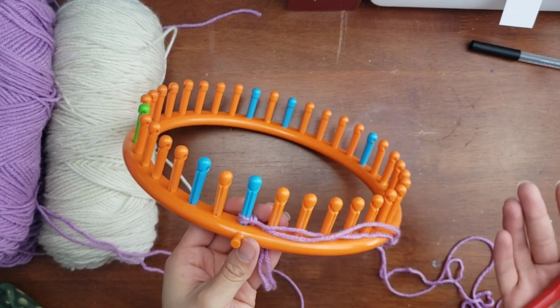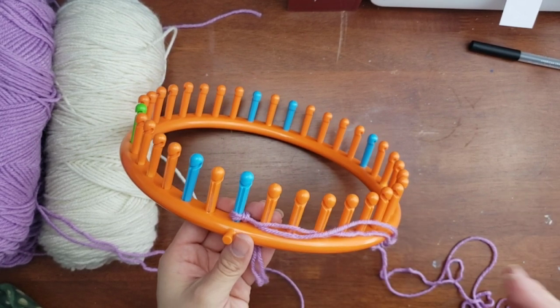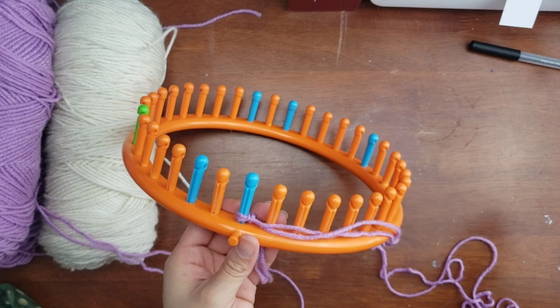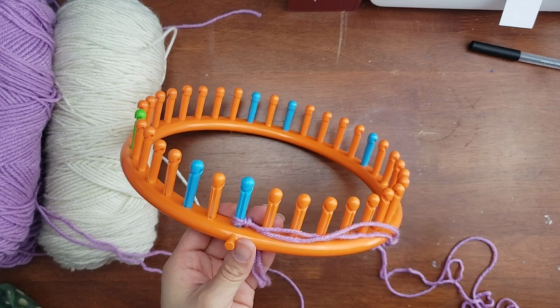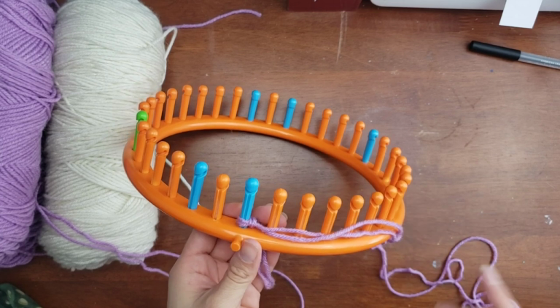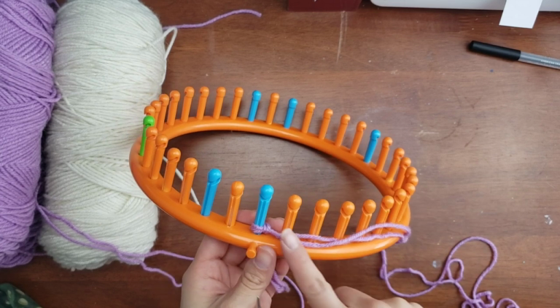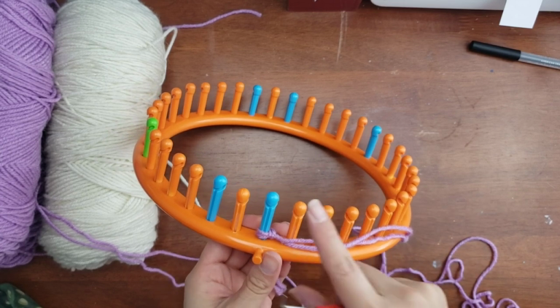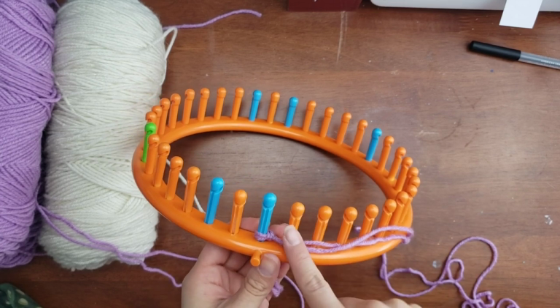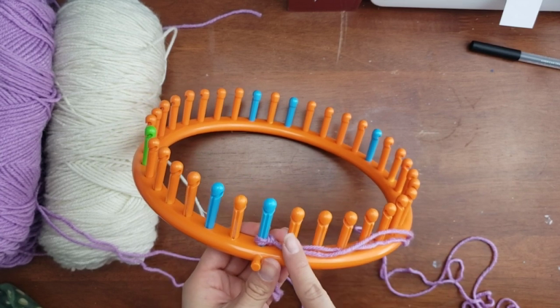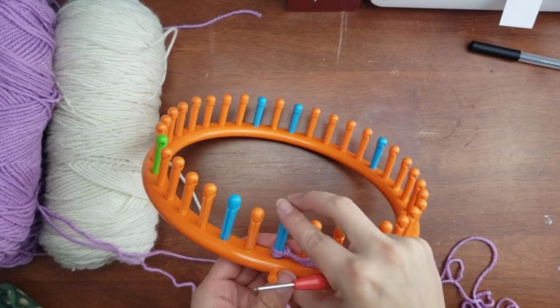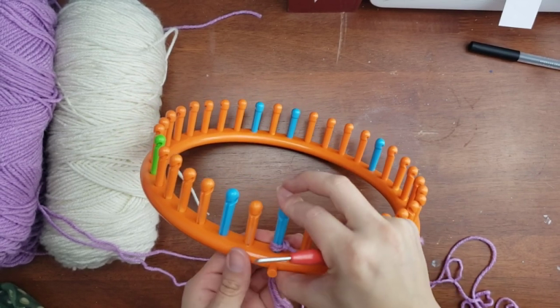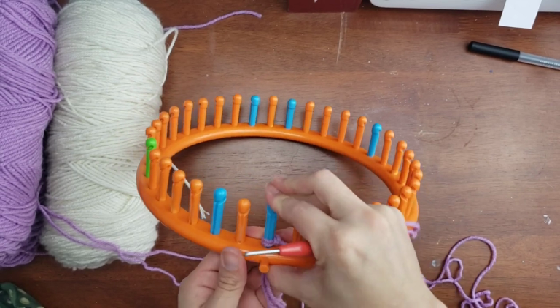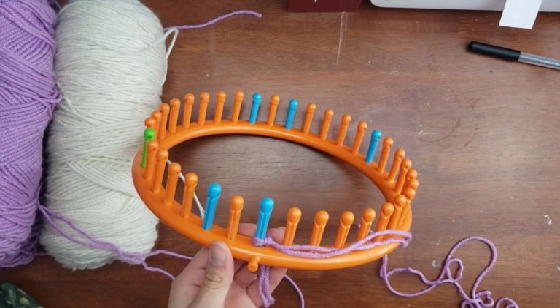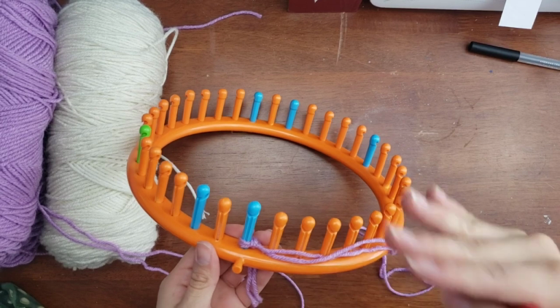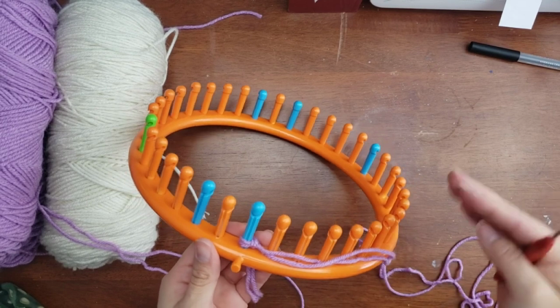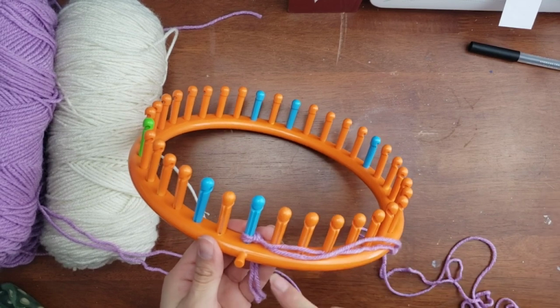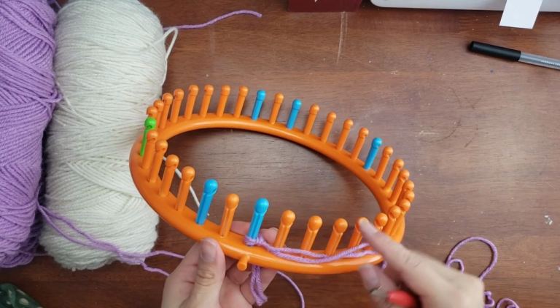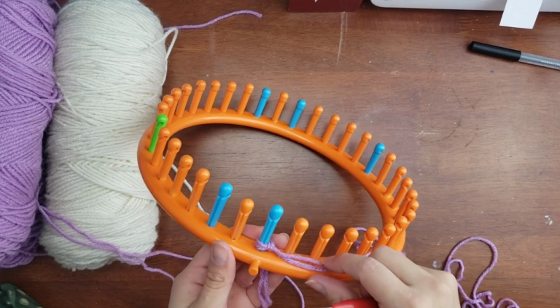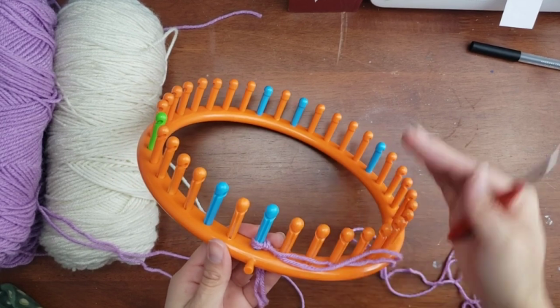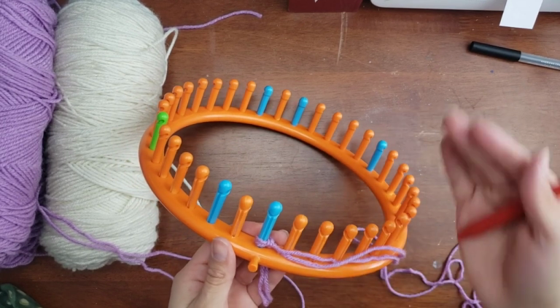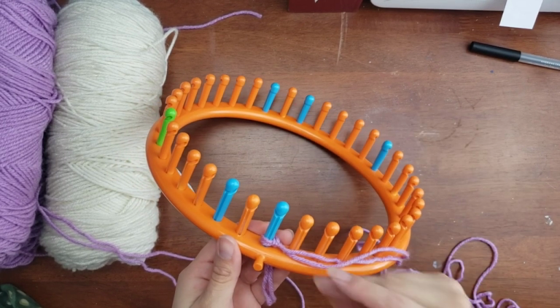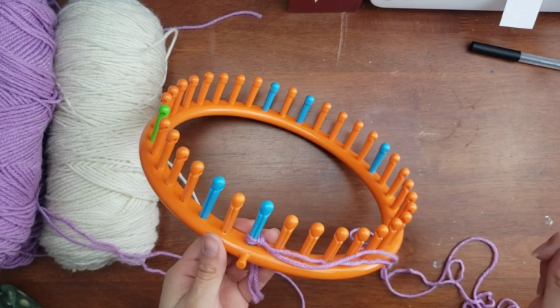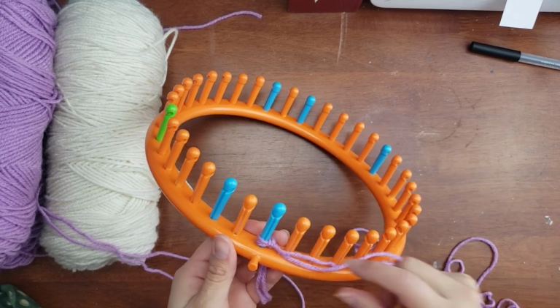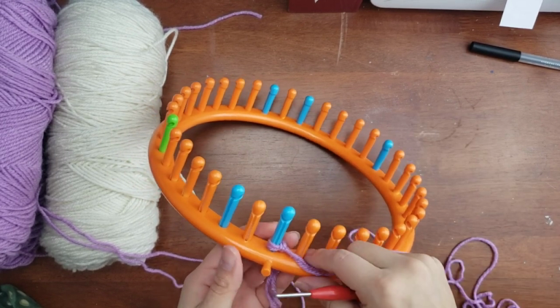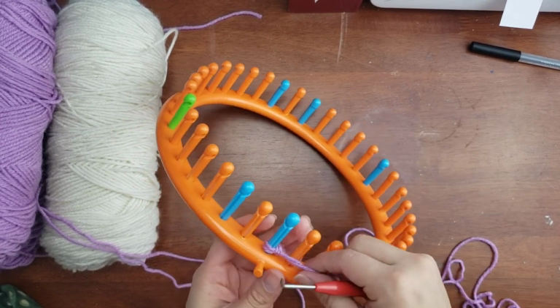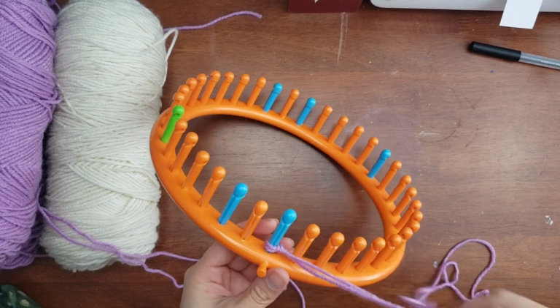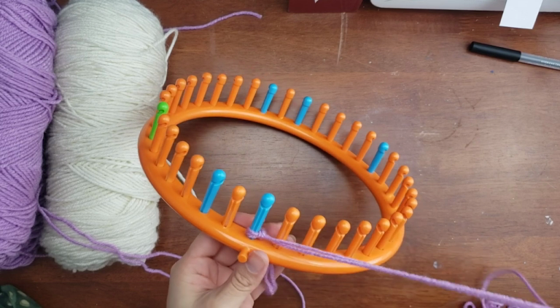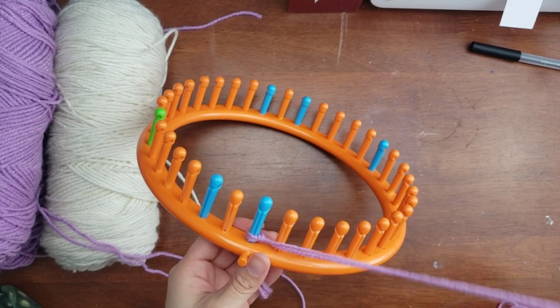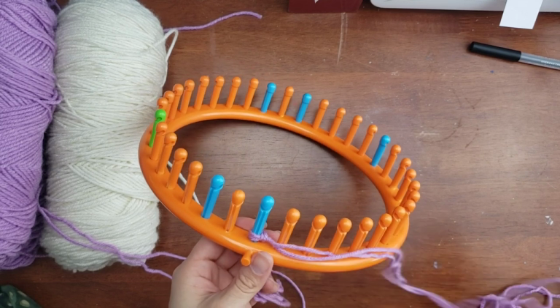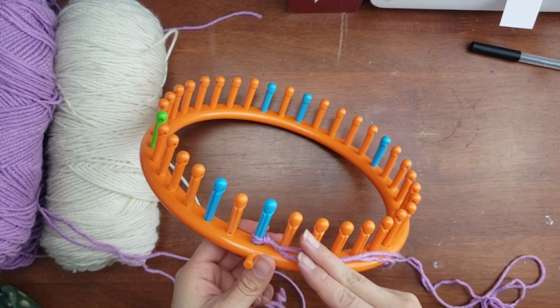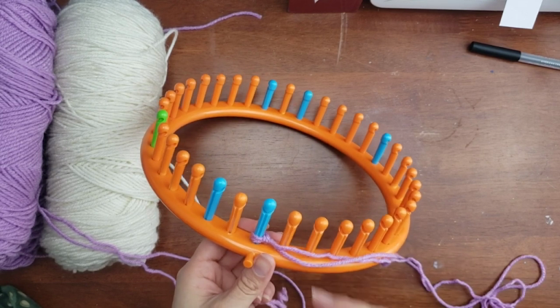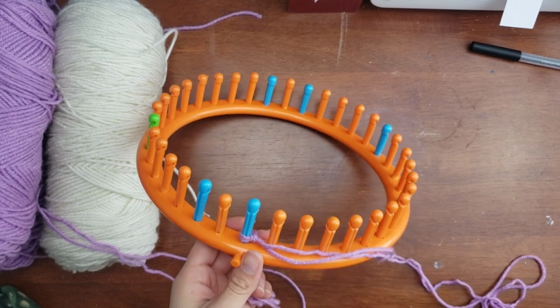That always works out for me — every time I put my project down, if my working yarn is on the right side, I know I'm in the middle of a purl row. If it's also on the right side, I know I'm in the middle of an e-wrap row. I'm going by a pattern of two different types of rows.